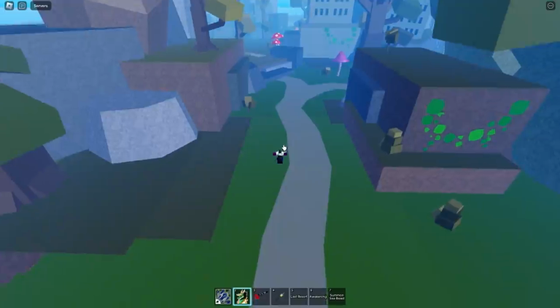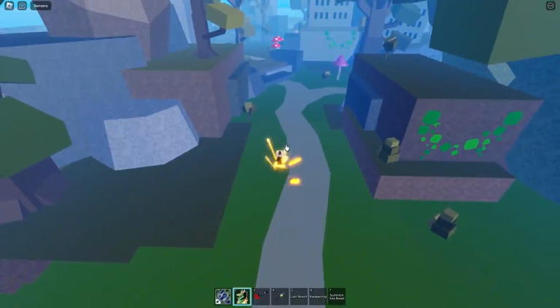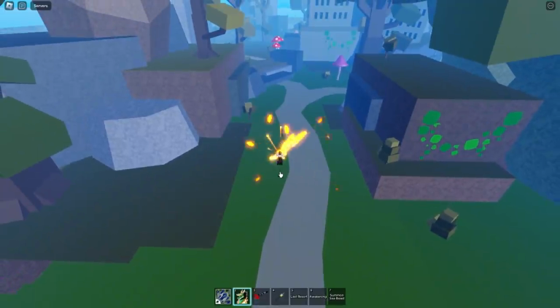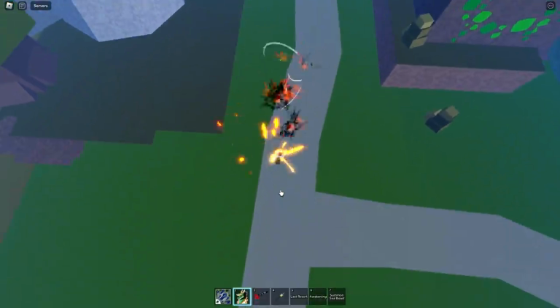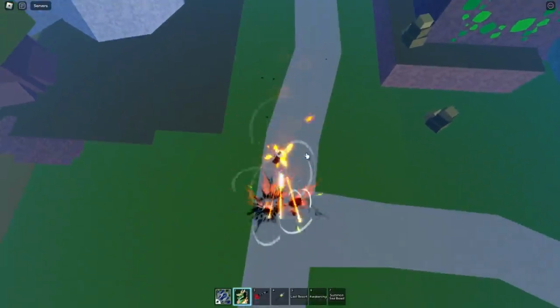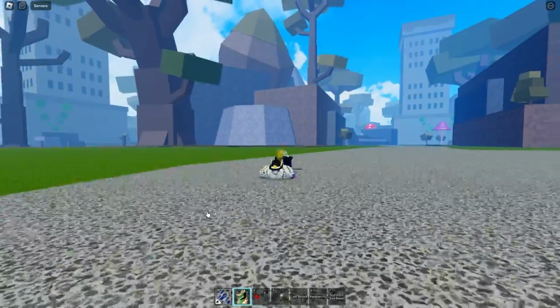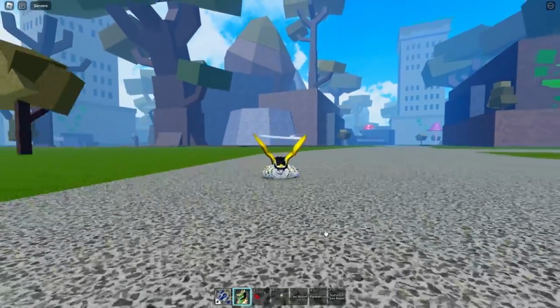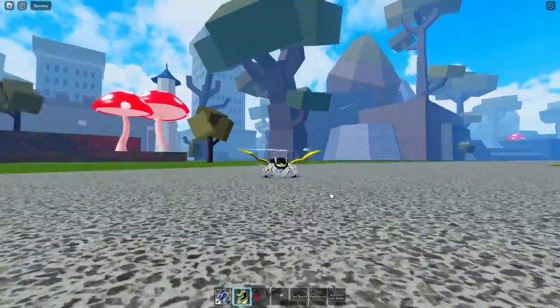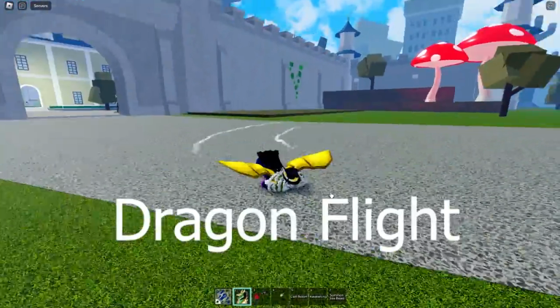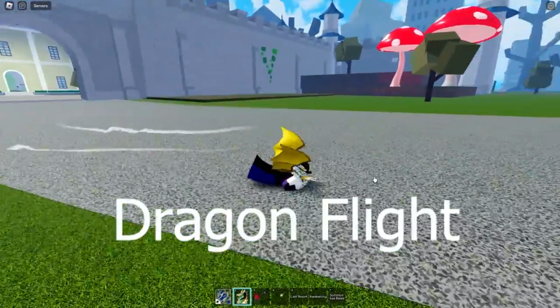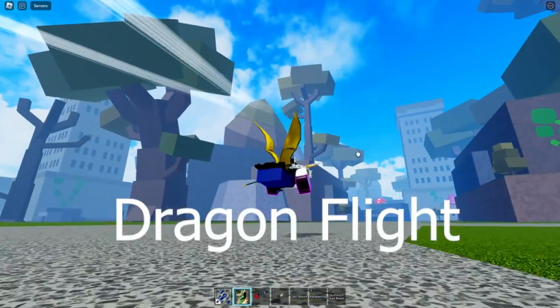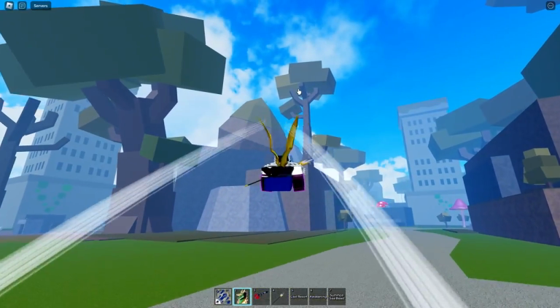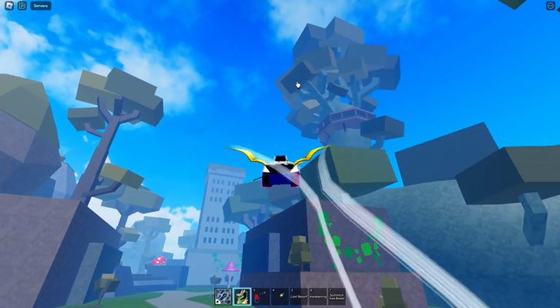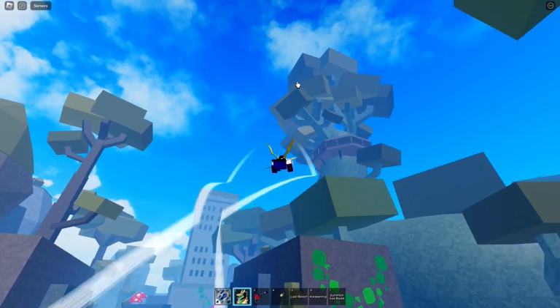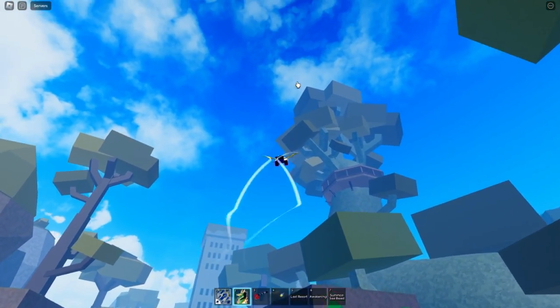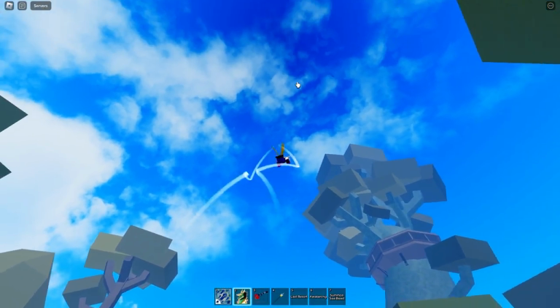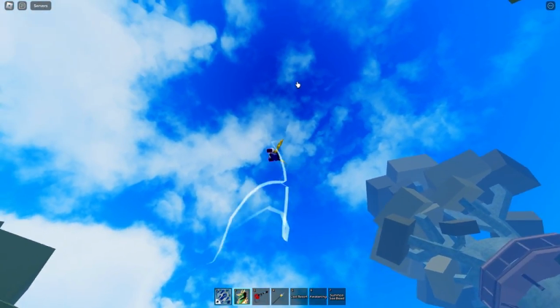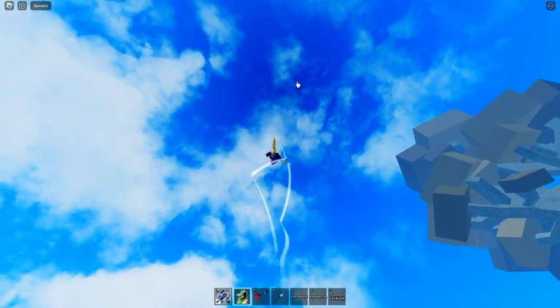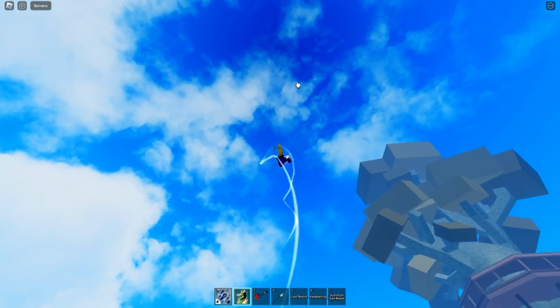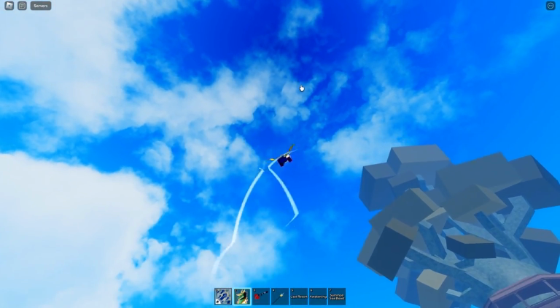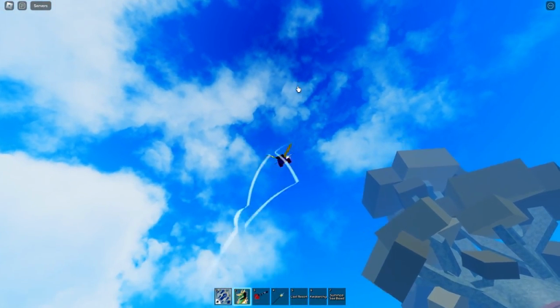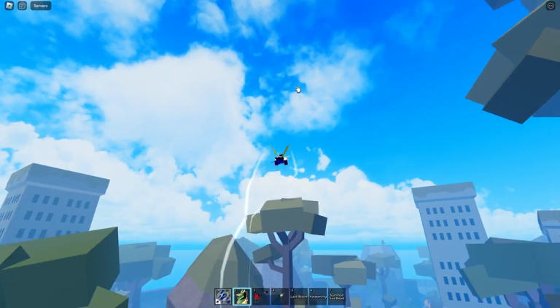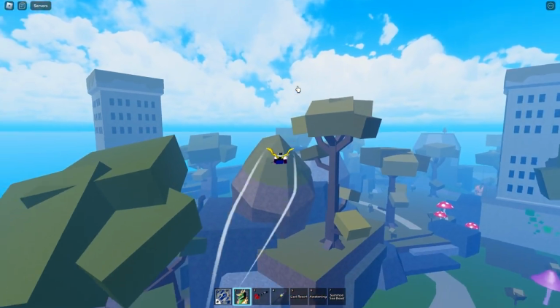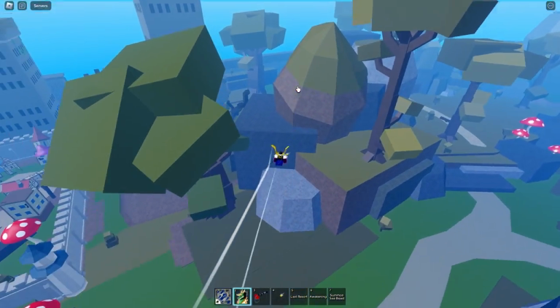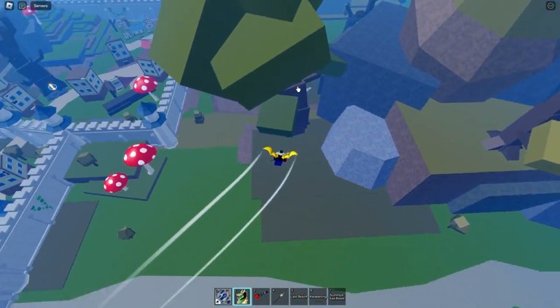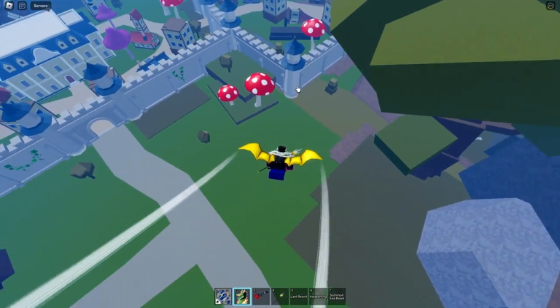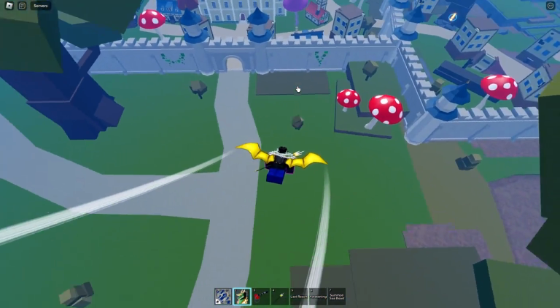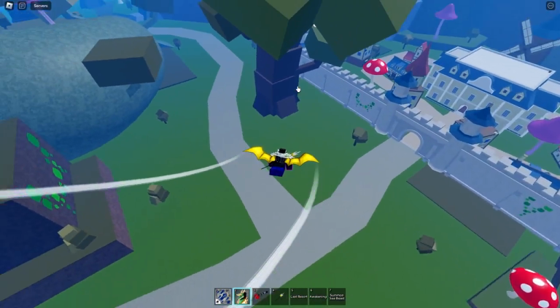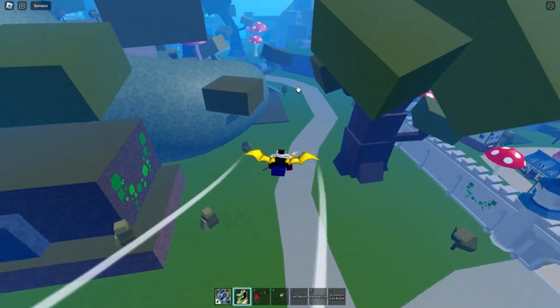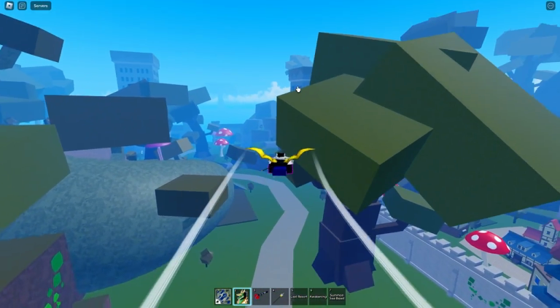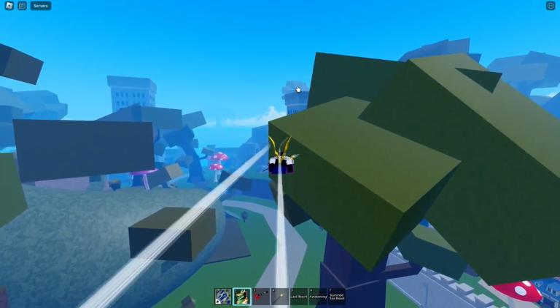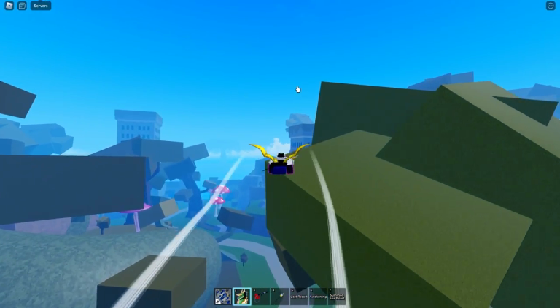It doesn't work when high in the air. The fourth move: Dragon Flight. It is just a mobility move that lets you fly forever in the direction of your mouse. It is relatively fast and can be used to get away from enemies by flying straight upwards while dodging moves.